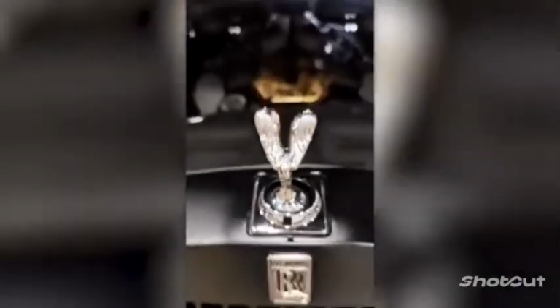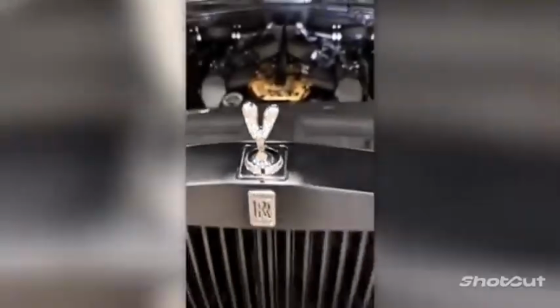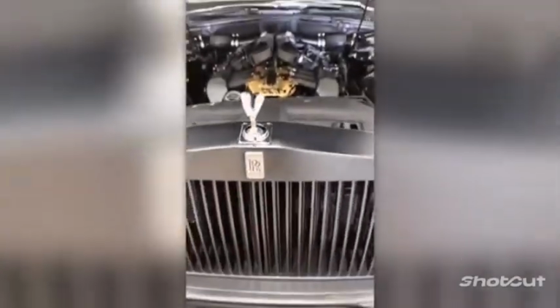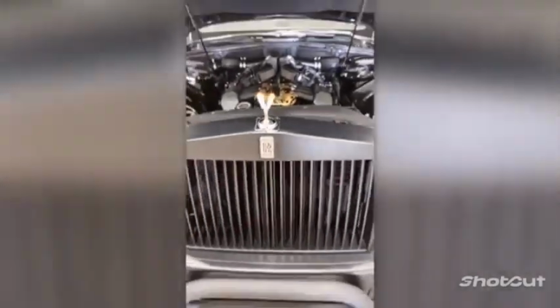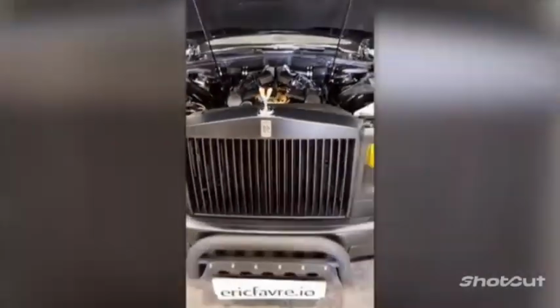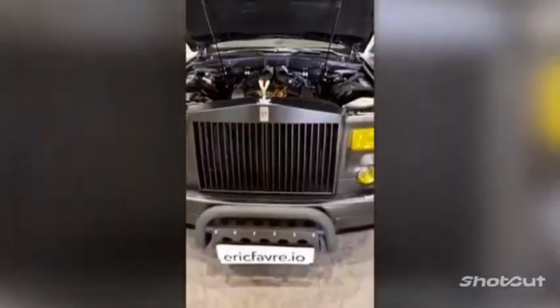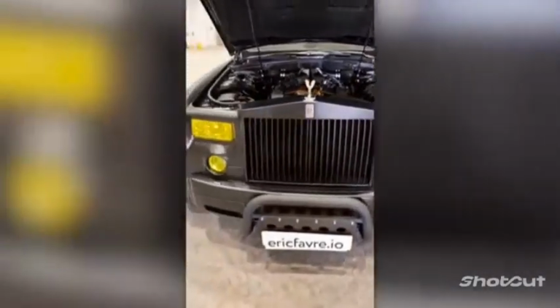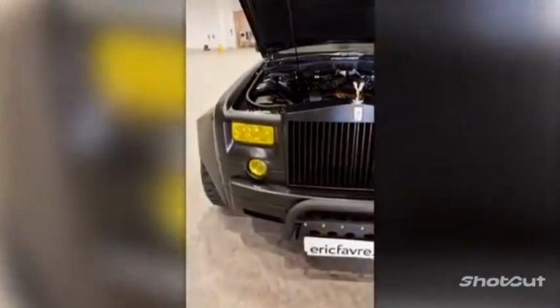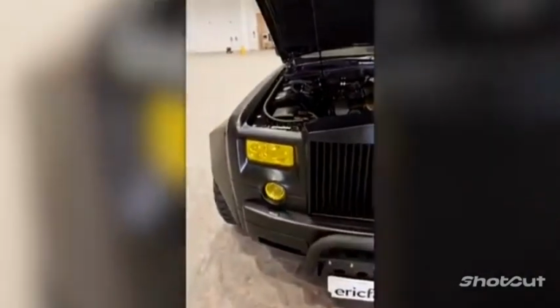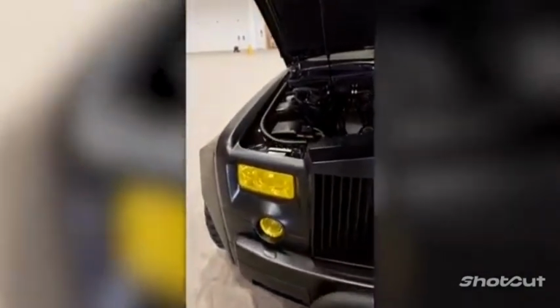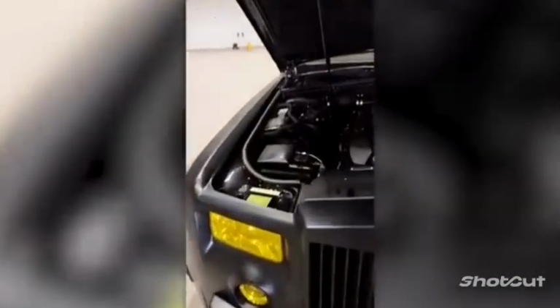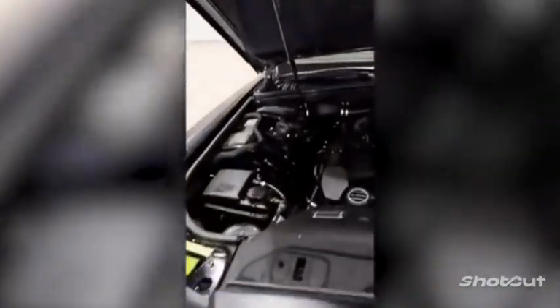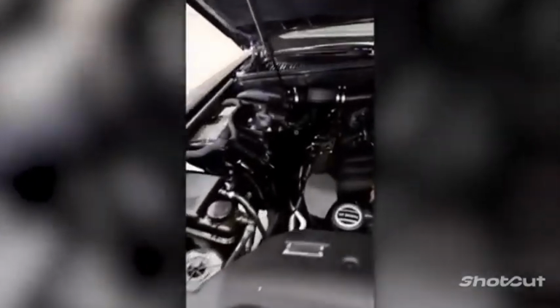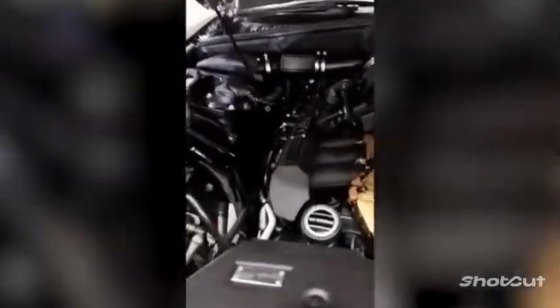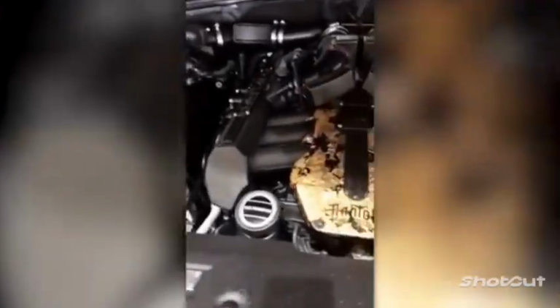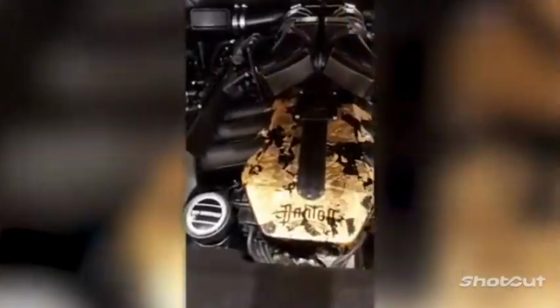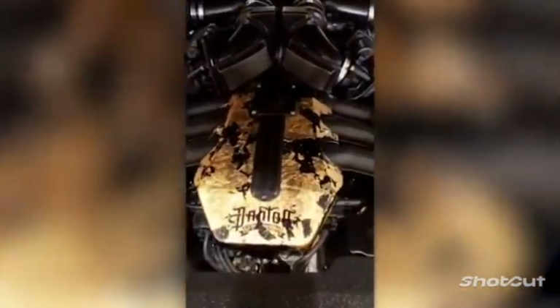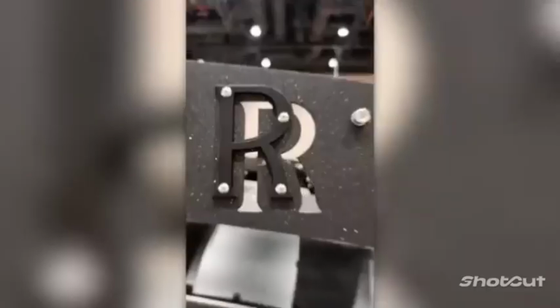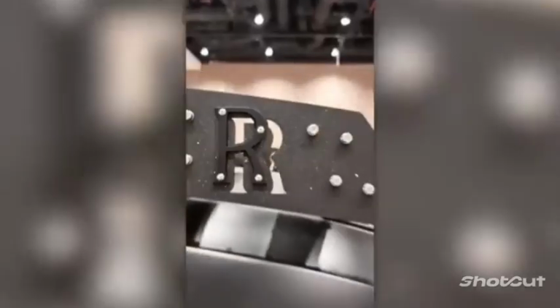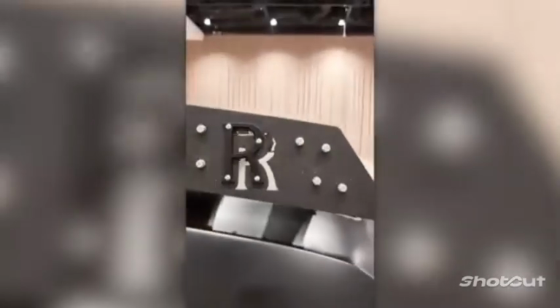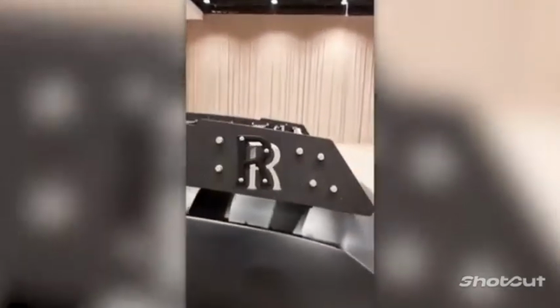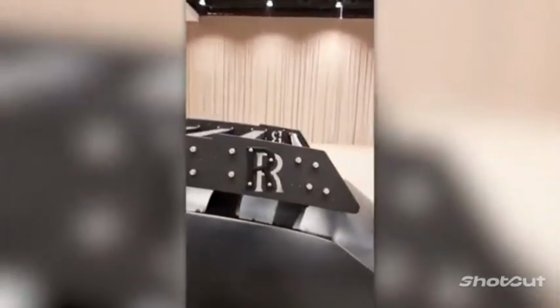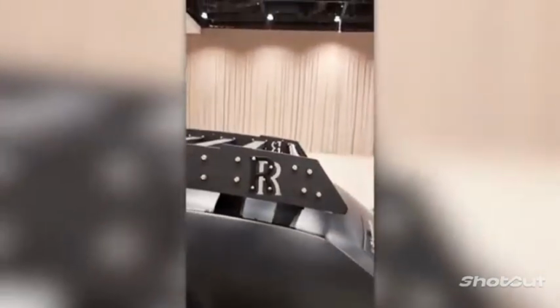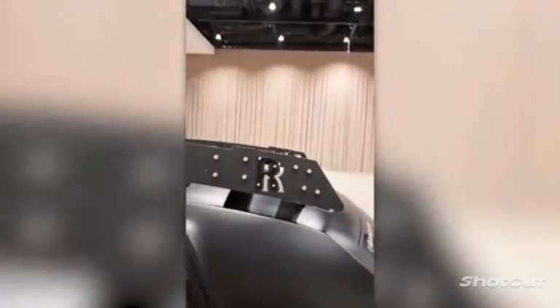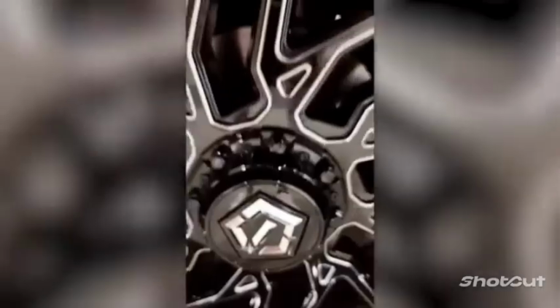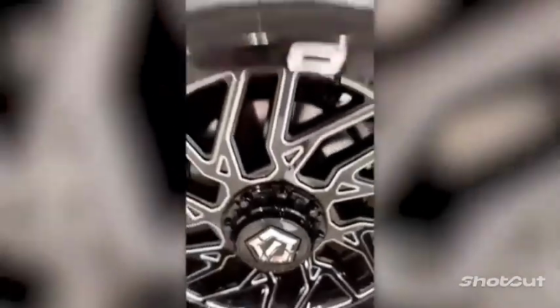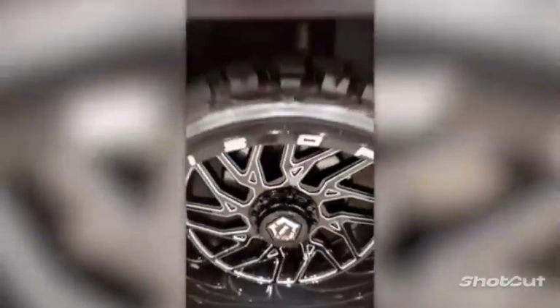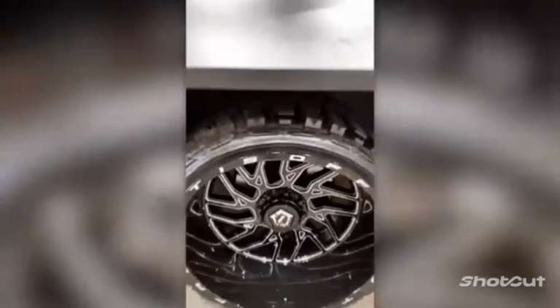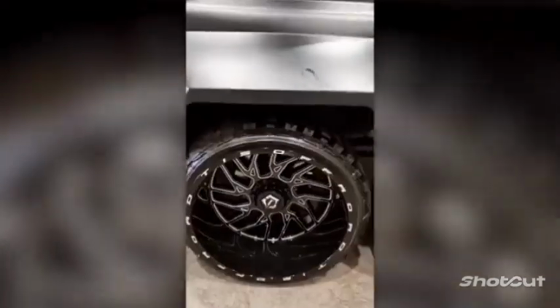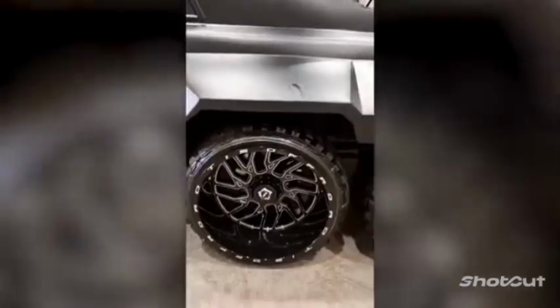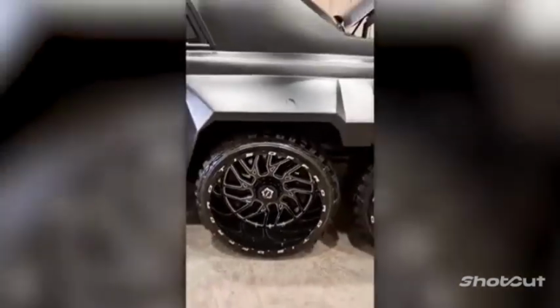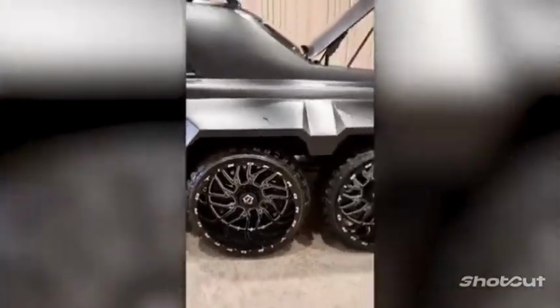Interestingly, the engine remains the same — a 453-horsepower V12. The team only tweaked its appearance a little bit, so it'll blend in with the other components of the car.